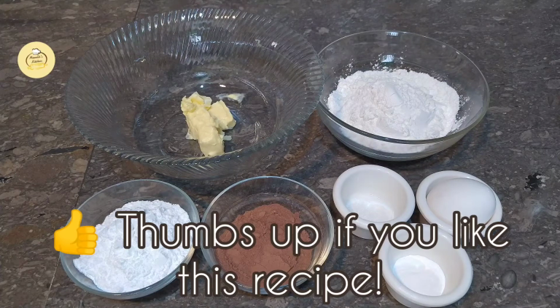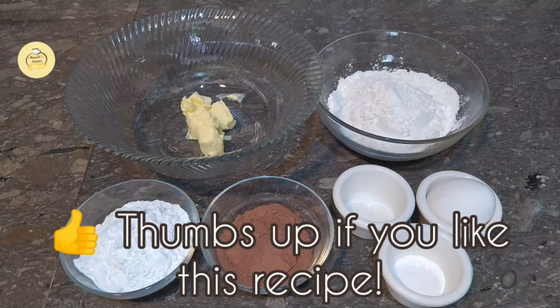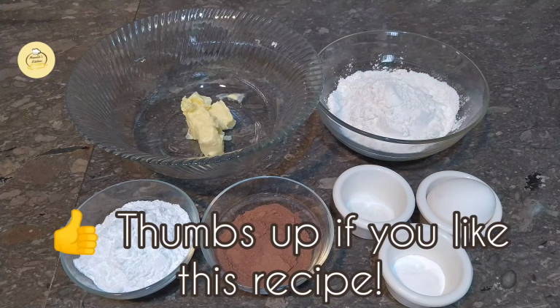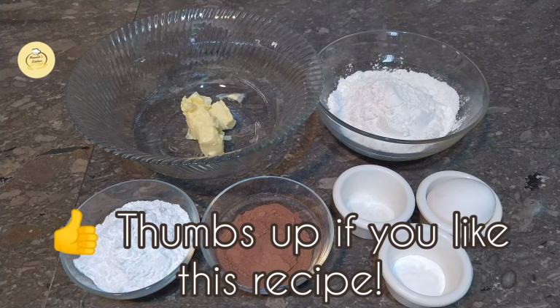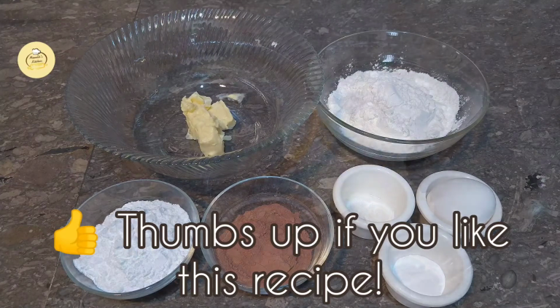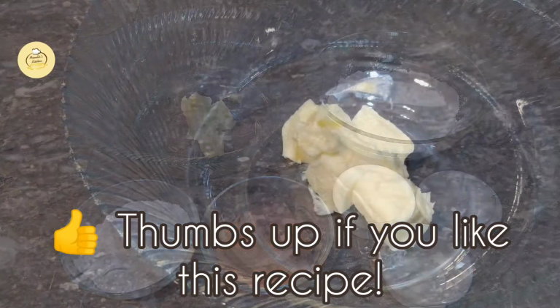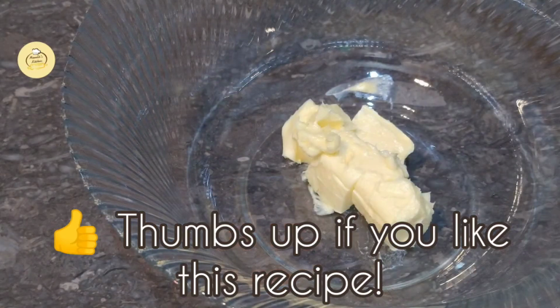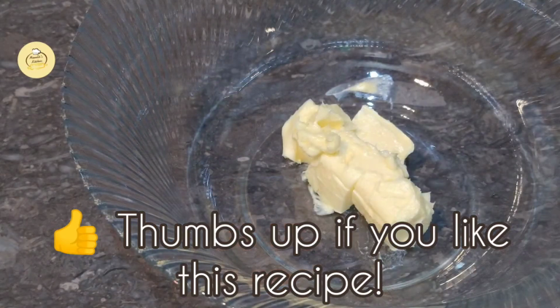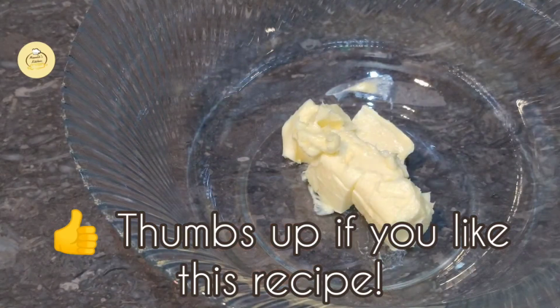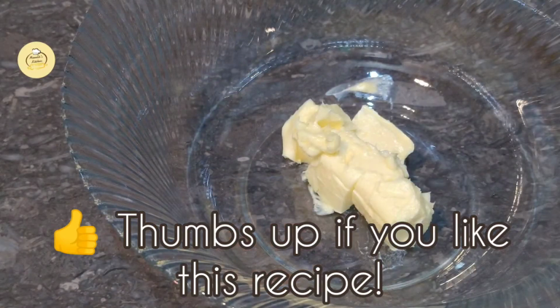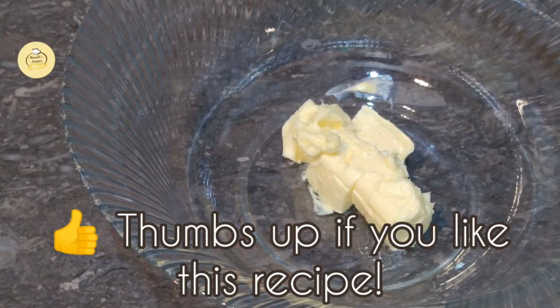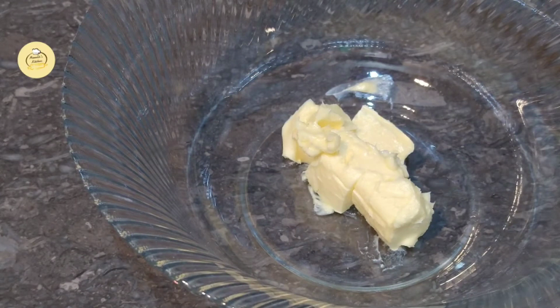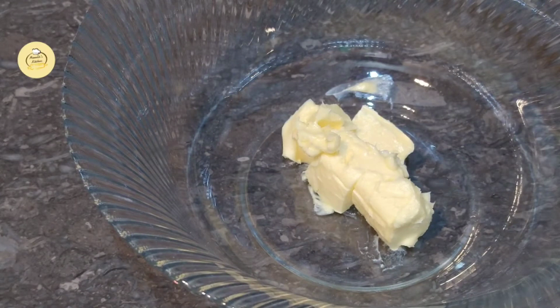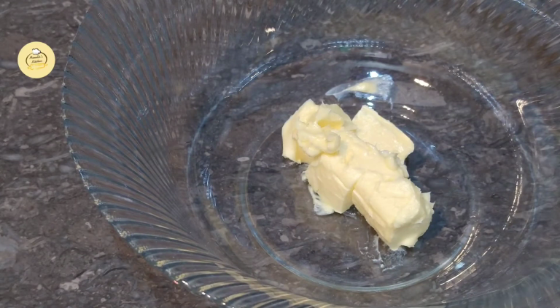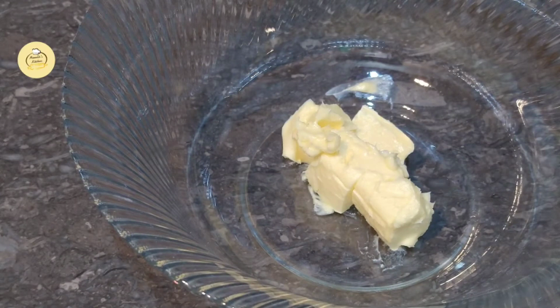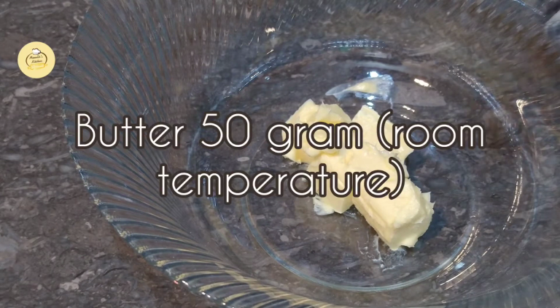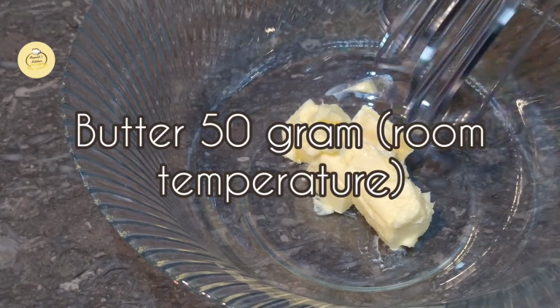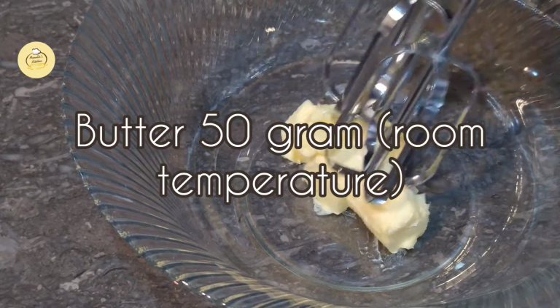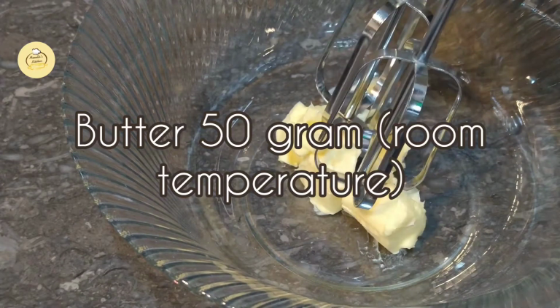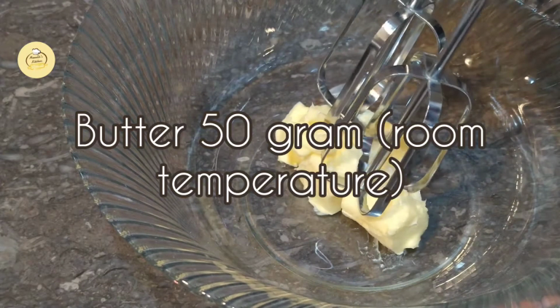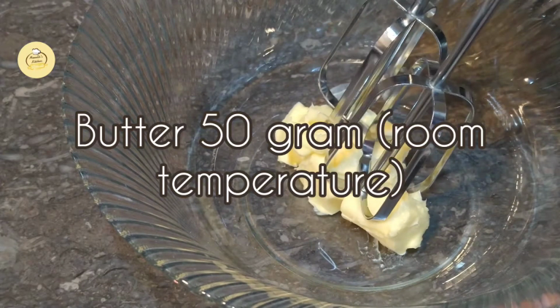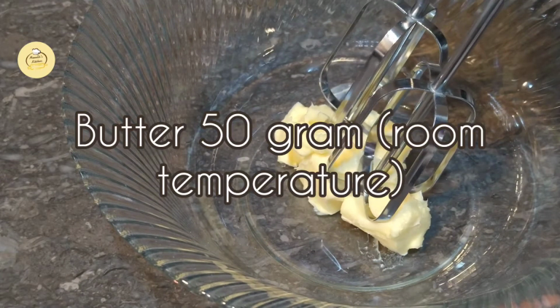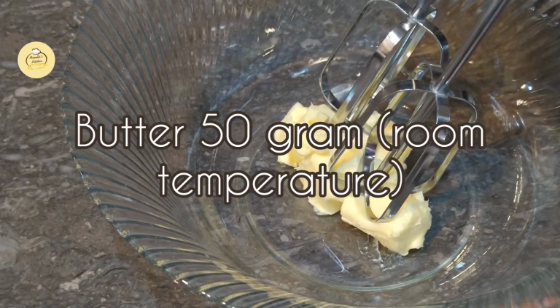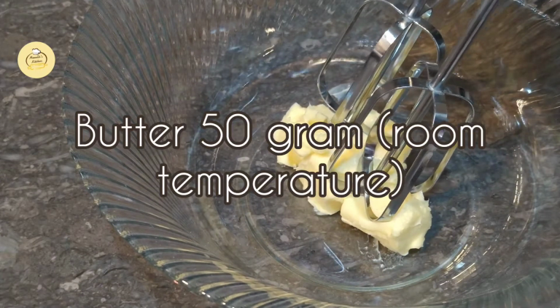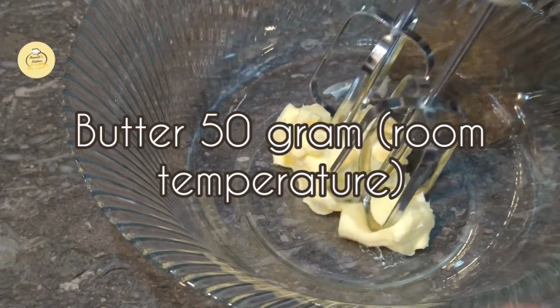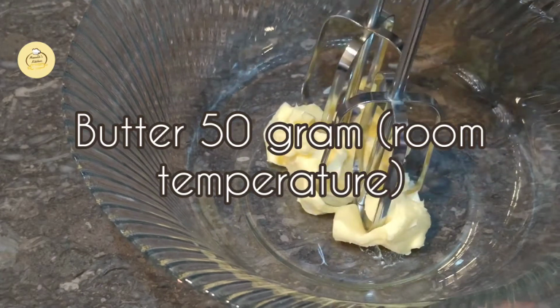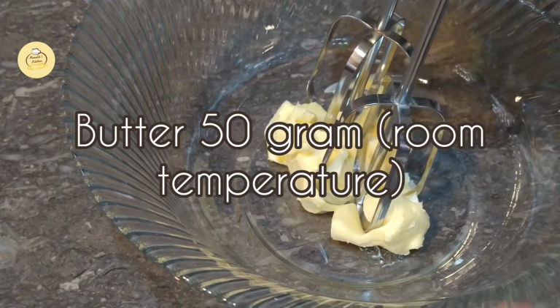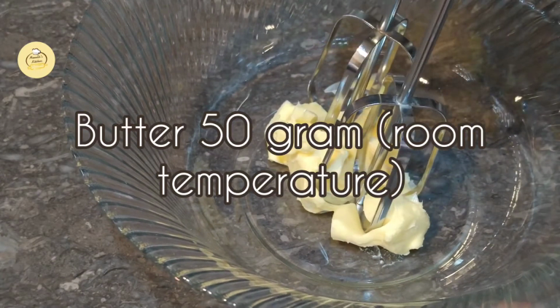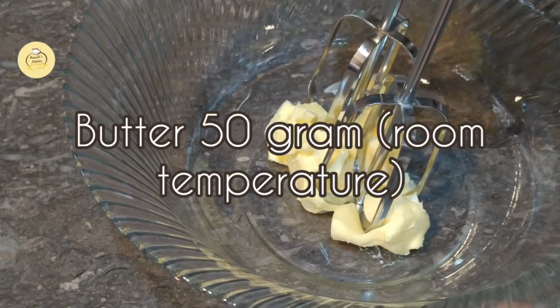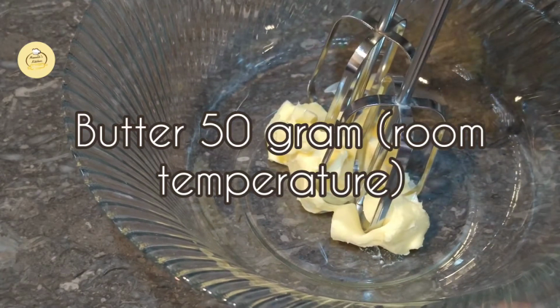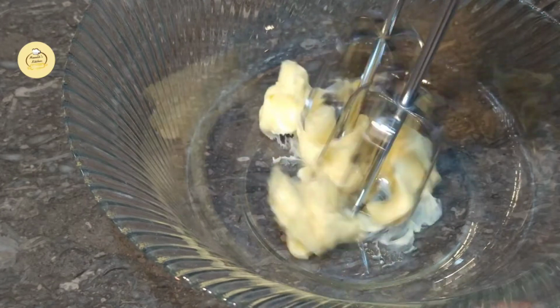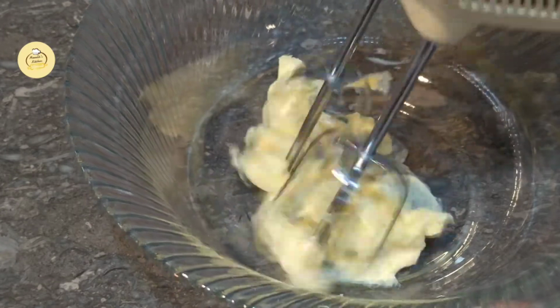Let's start making it. I have brought 40 grams of butter. It is in room temperature — I will use it all at room temperature.